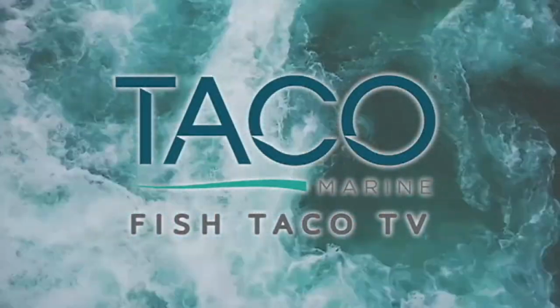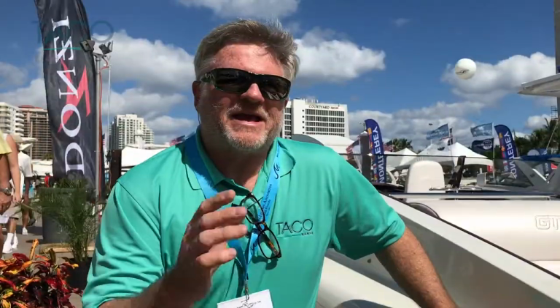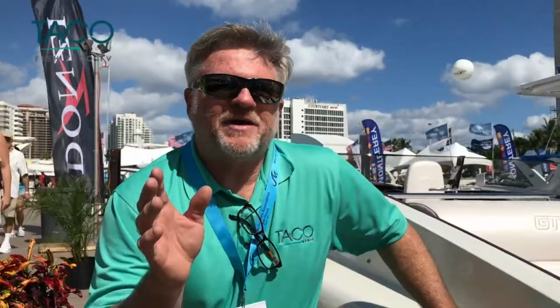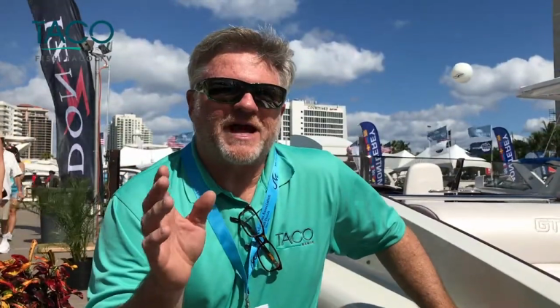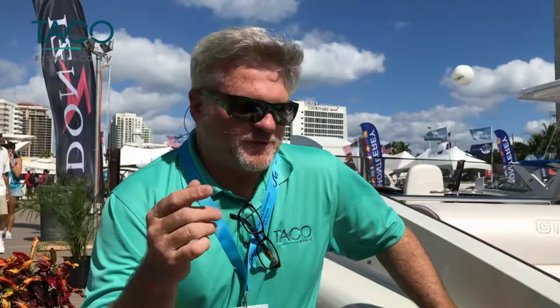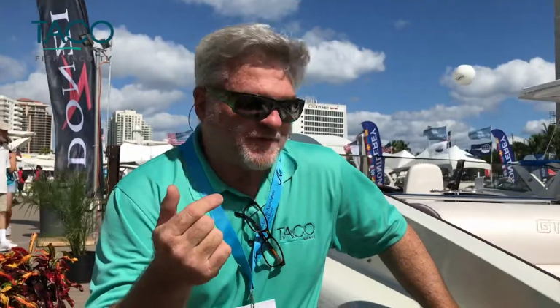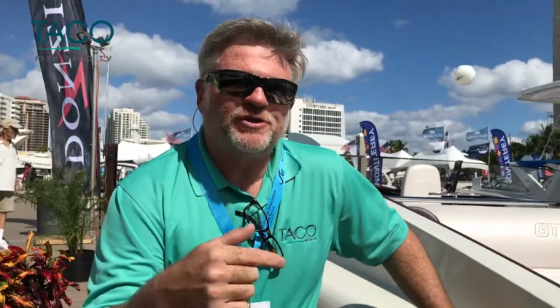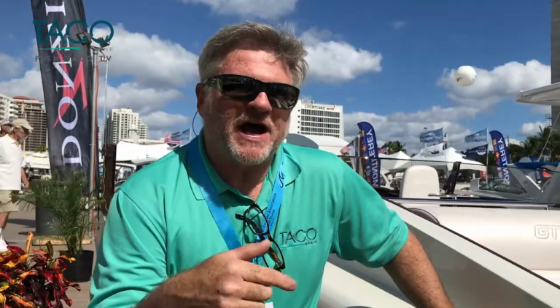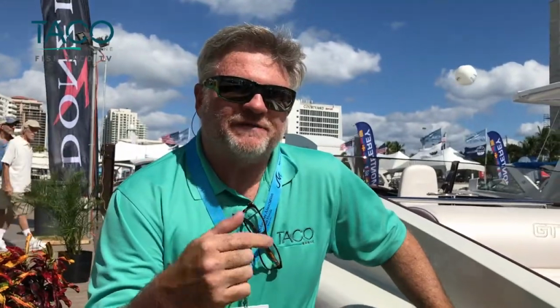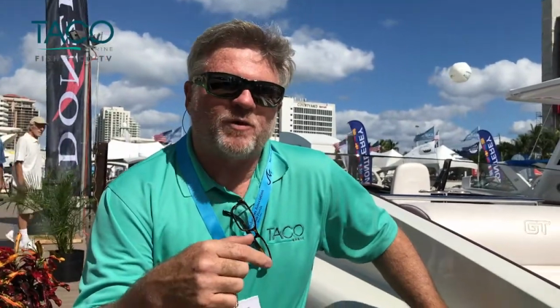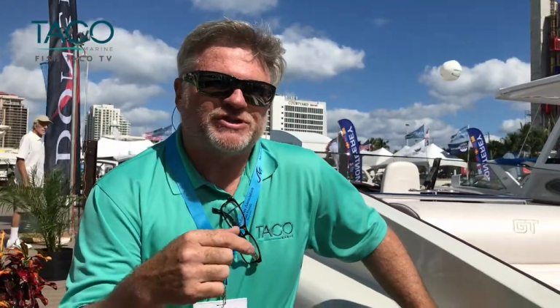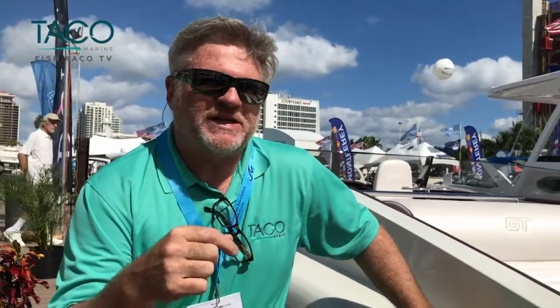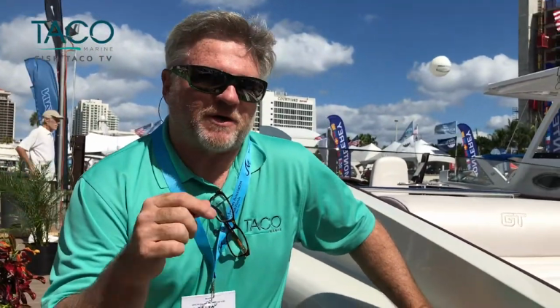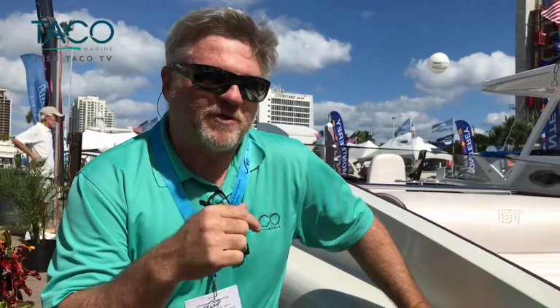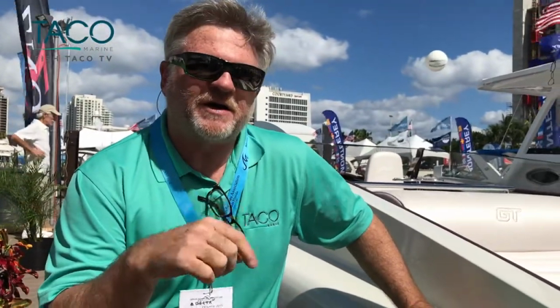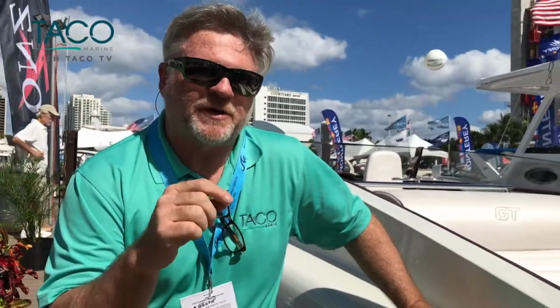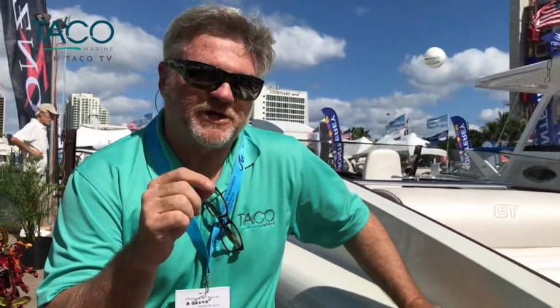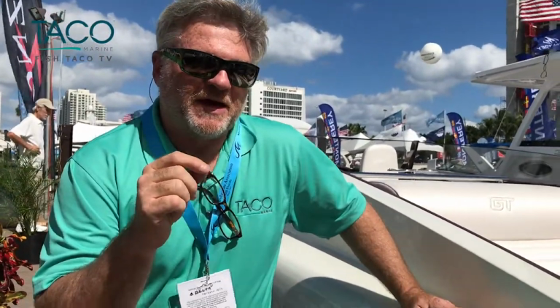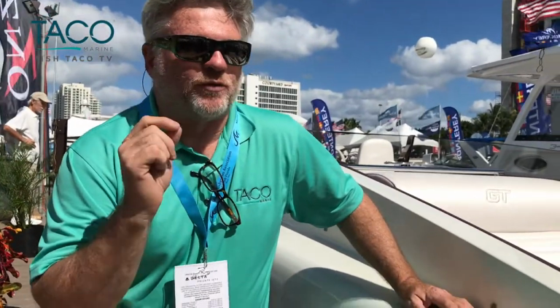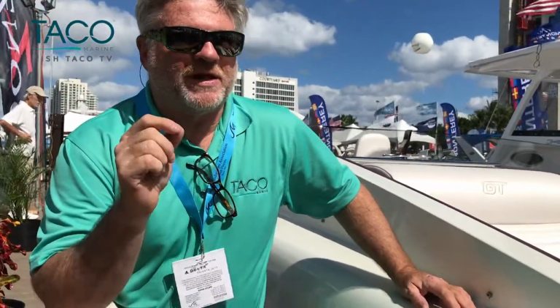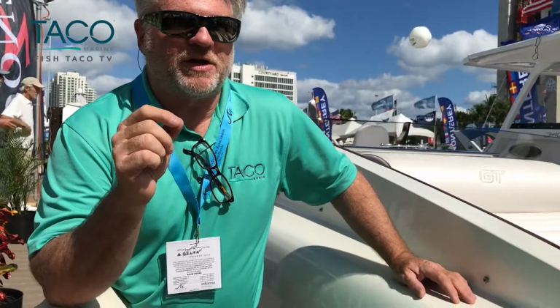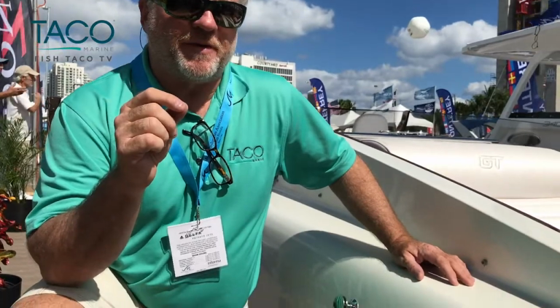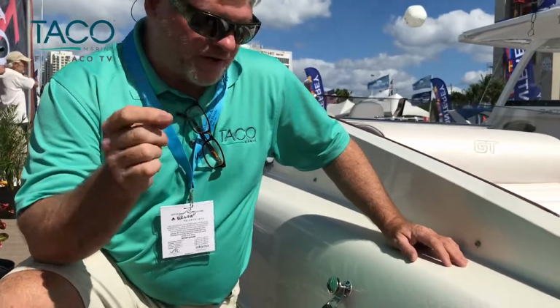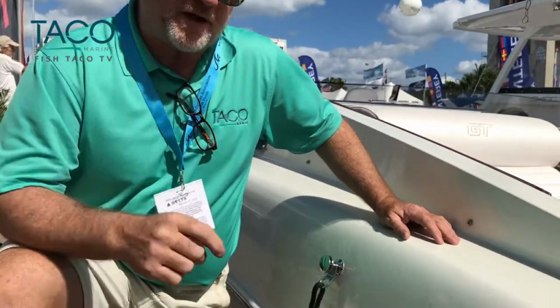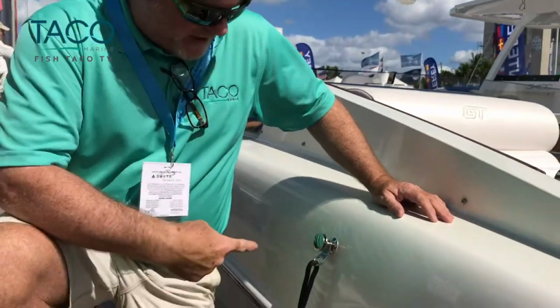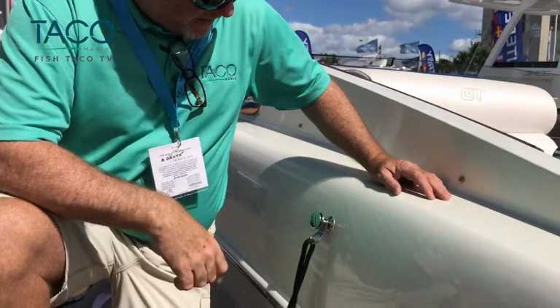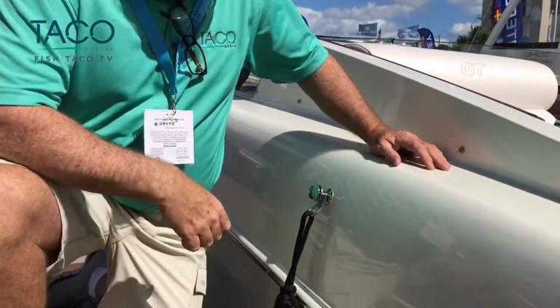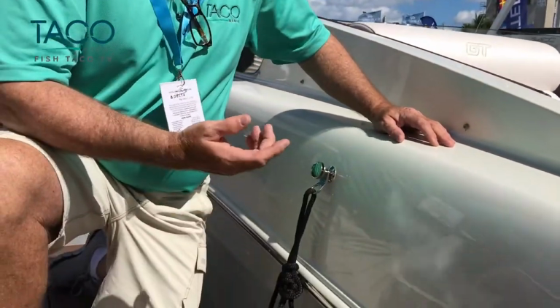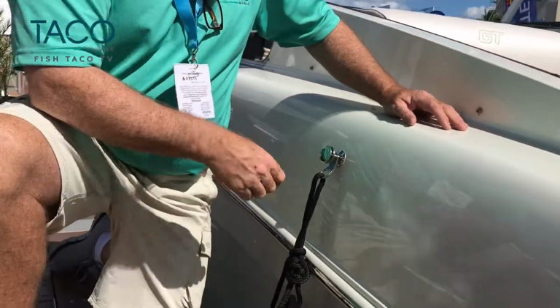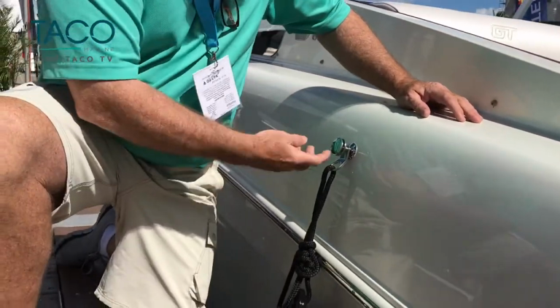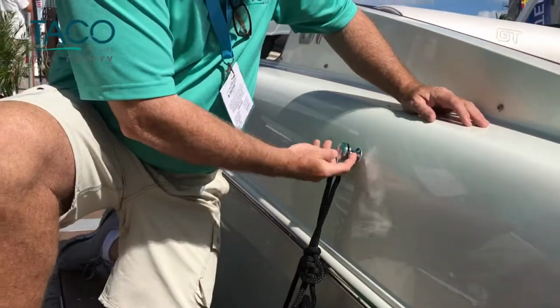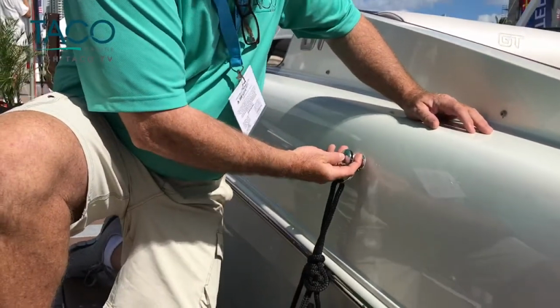Coming down the docks, we saw this new Donzi 41 GT model rolled out here at the boat show. It's a really good-looking boat, and we found out they've got one of our products on here.